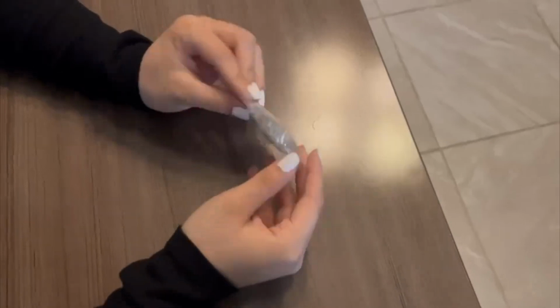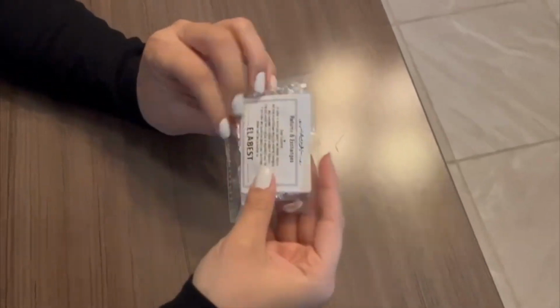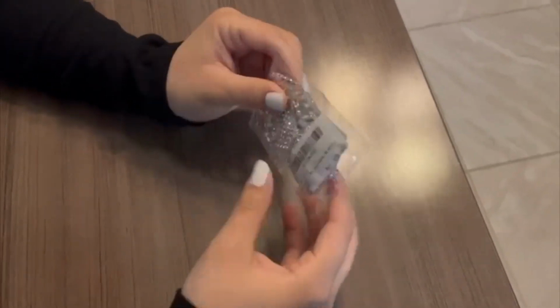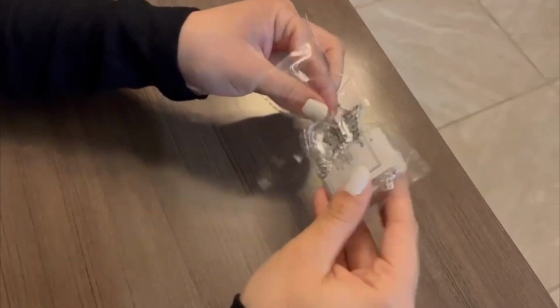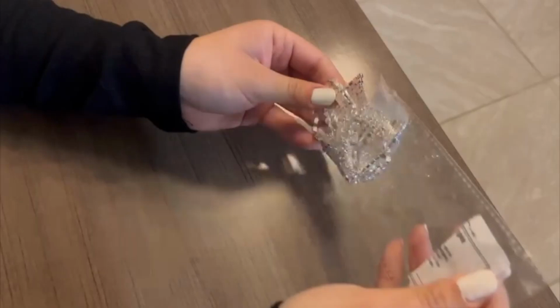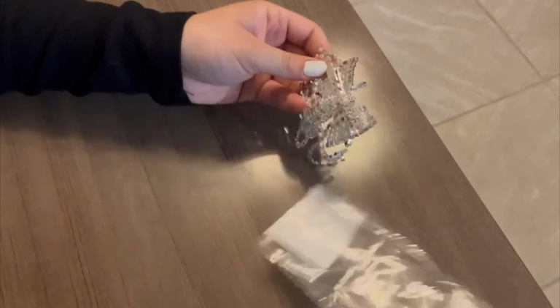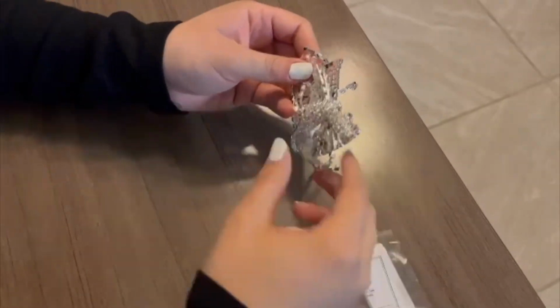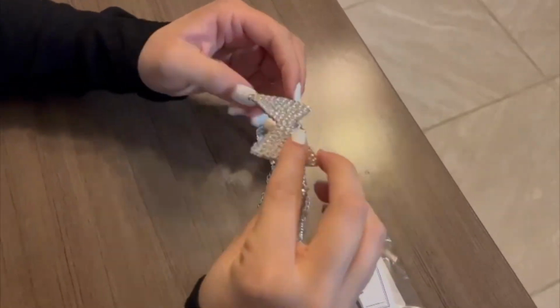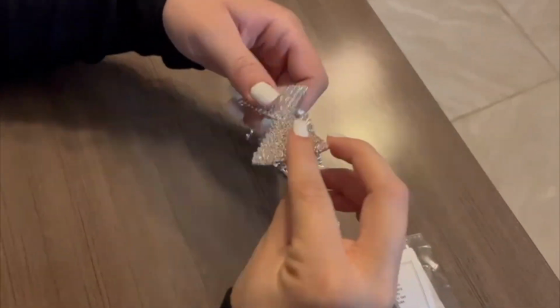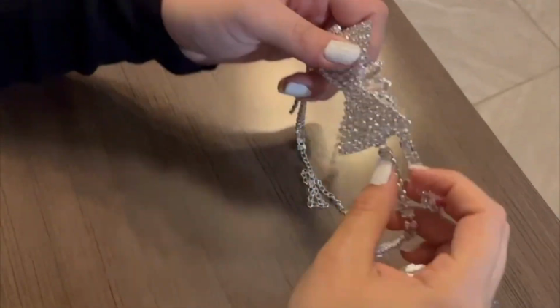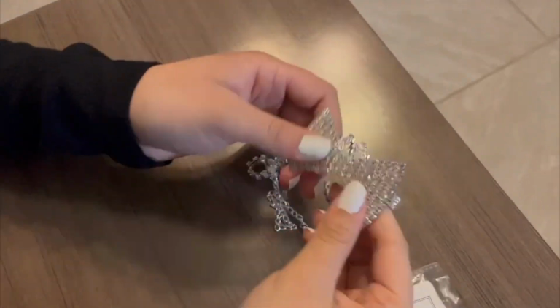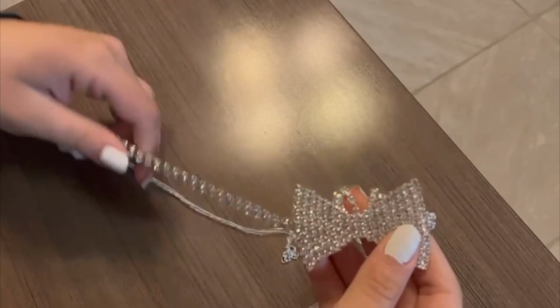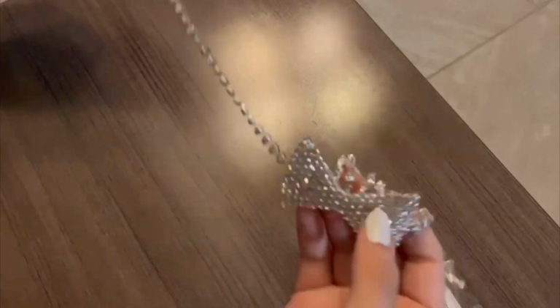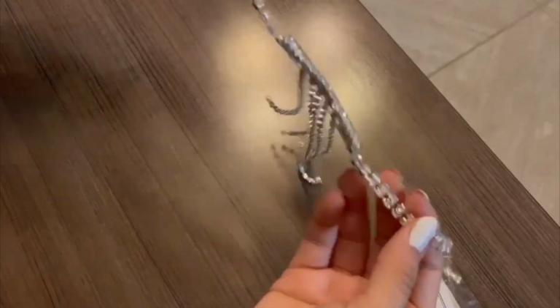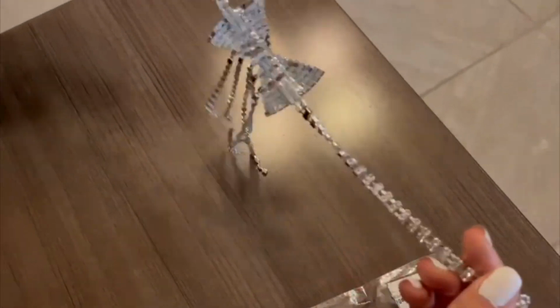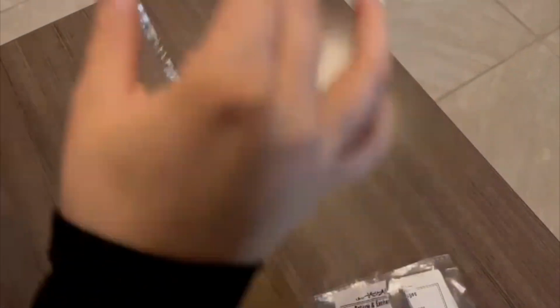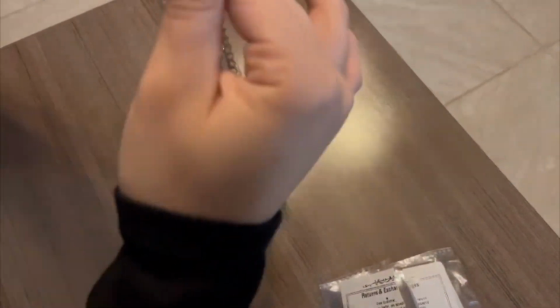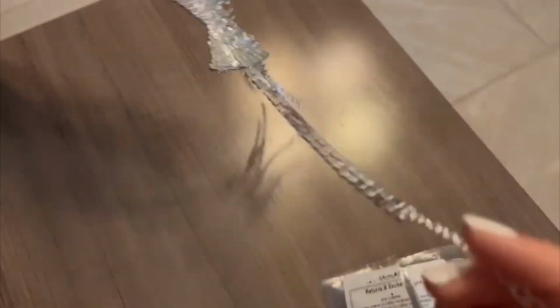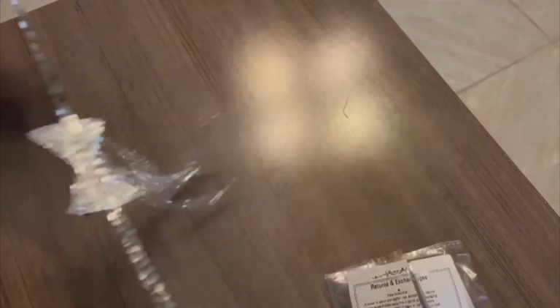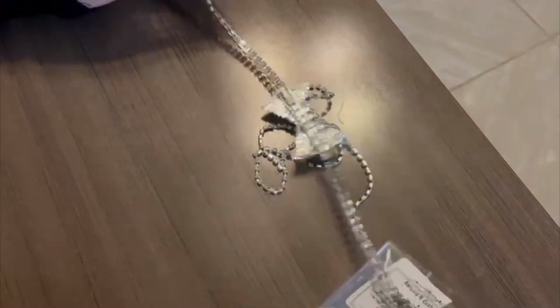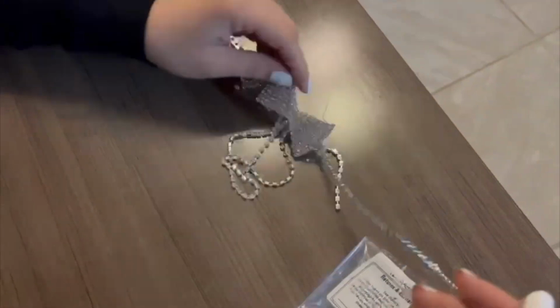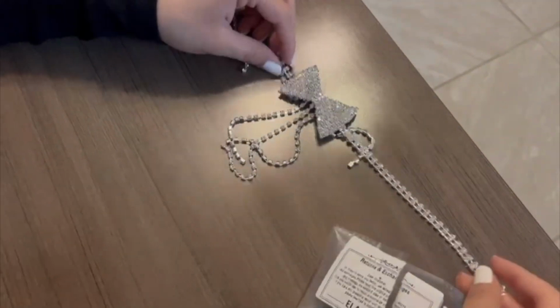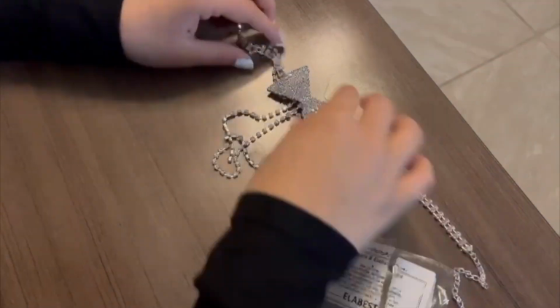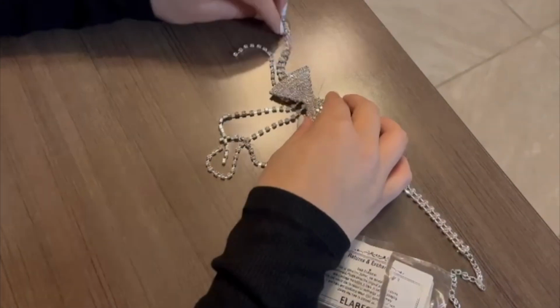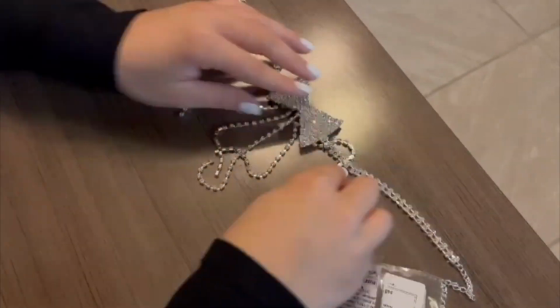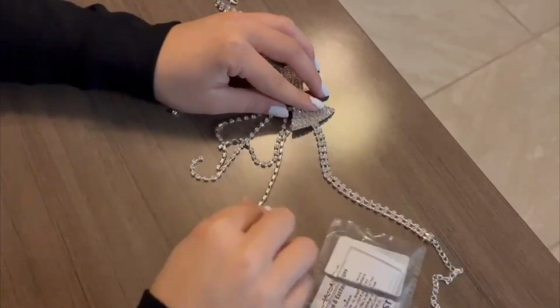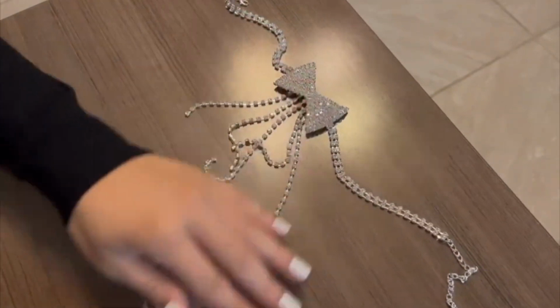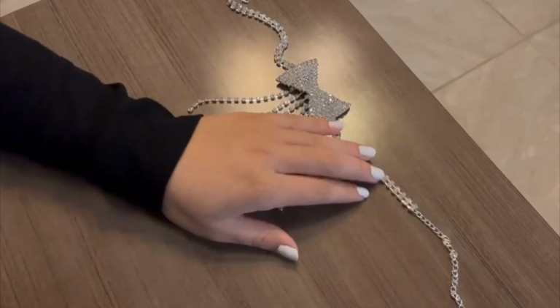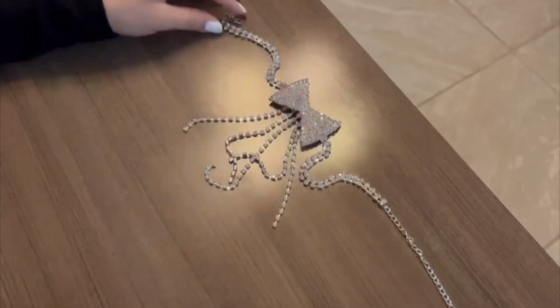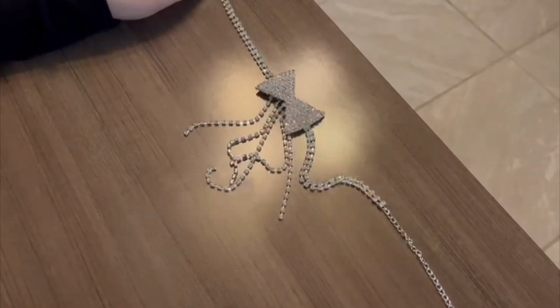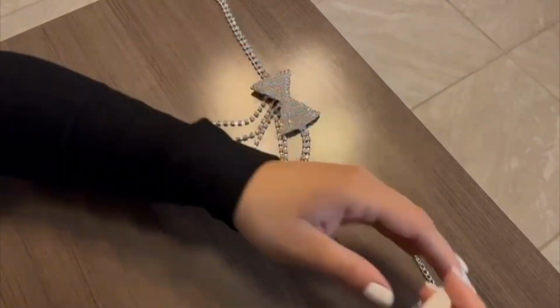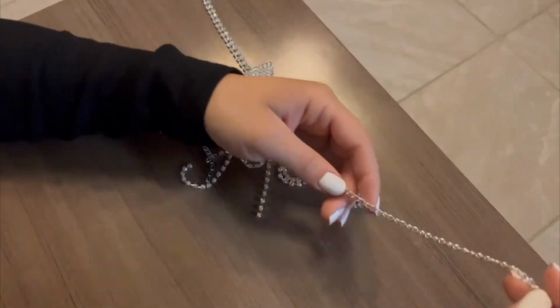Hey there, Joyce here. In today's video, we're going to review this color that I got. This is a necklace. It is very beautiful. It is very sparkling and it looks like a tie.